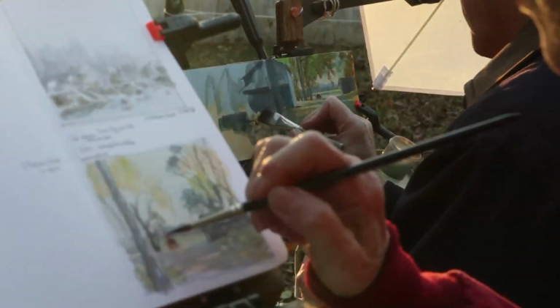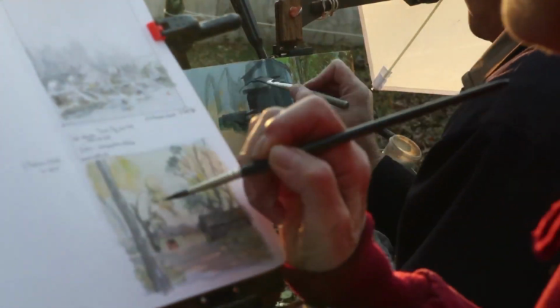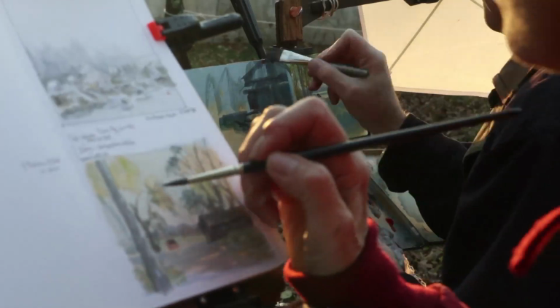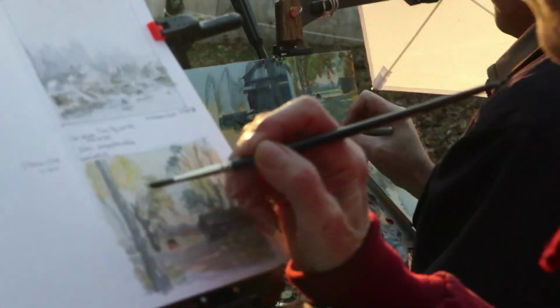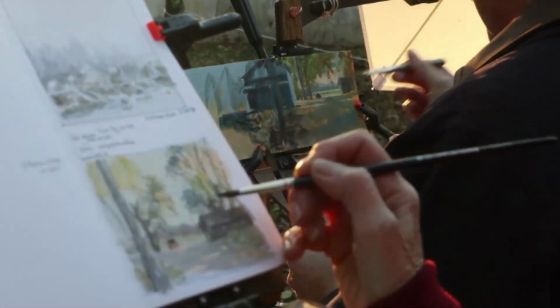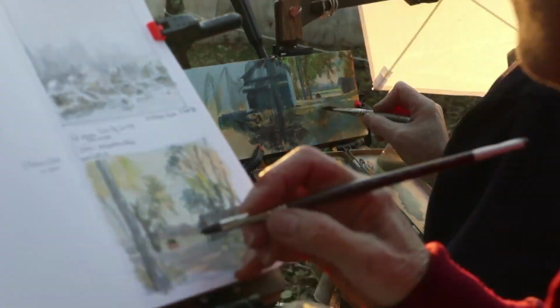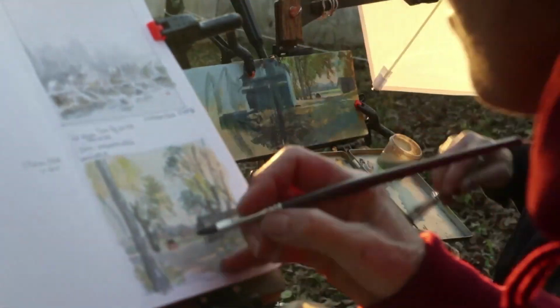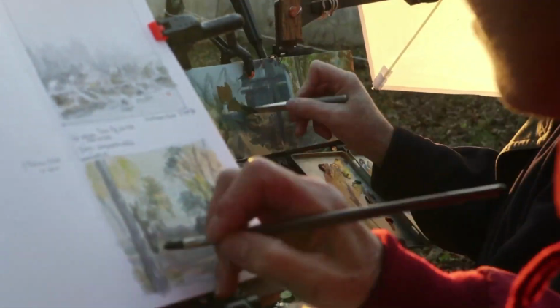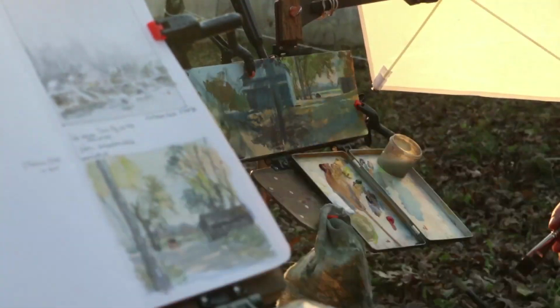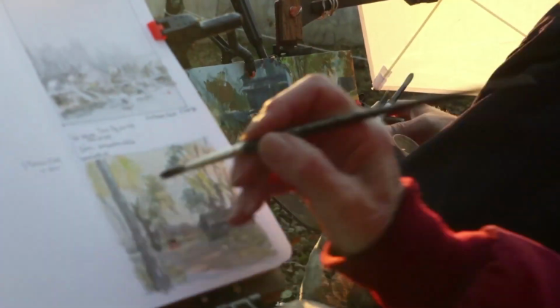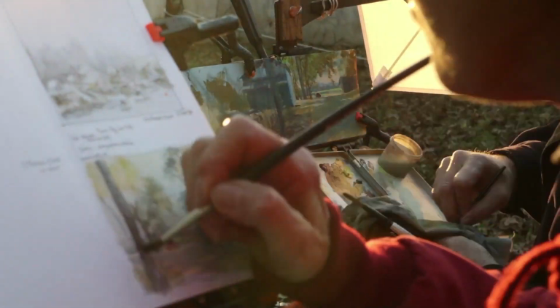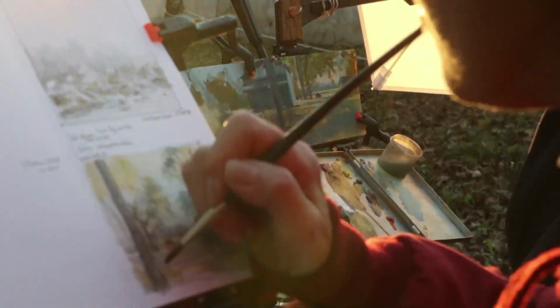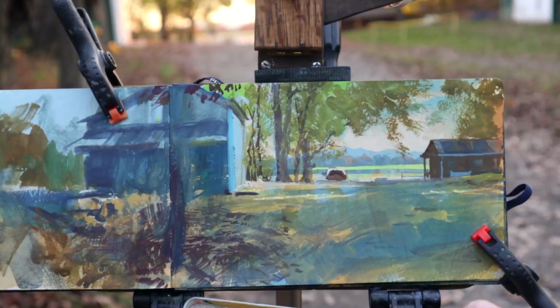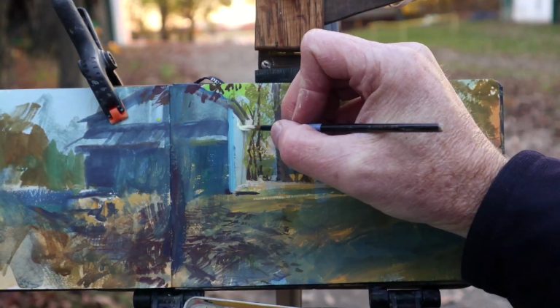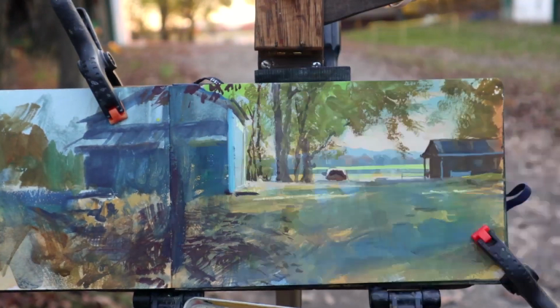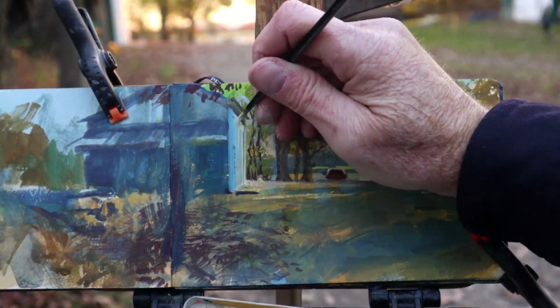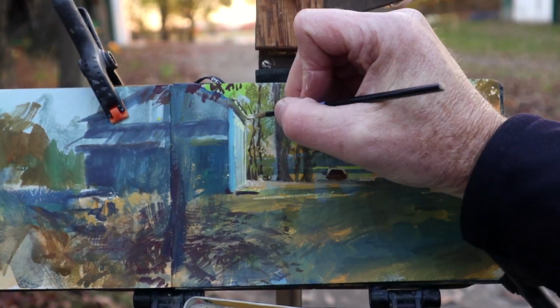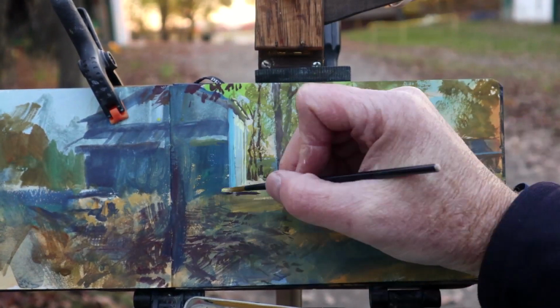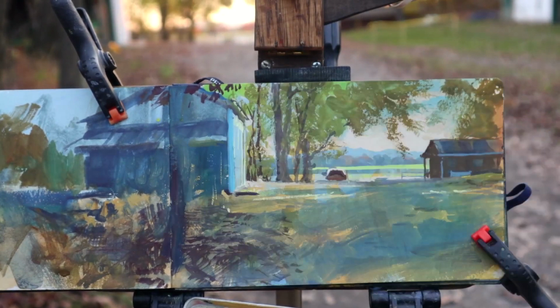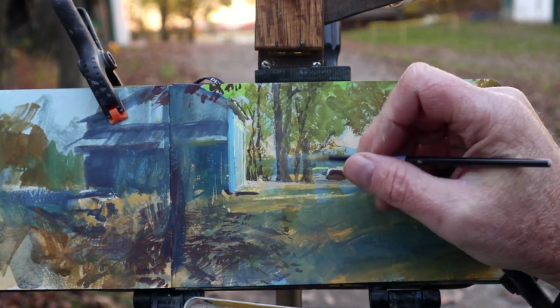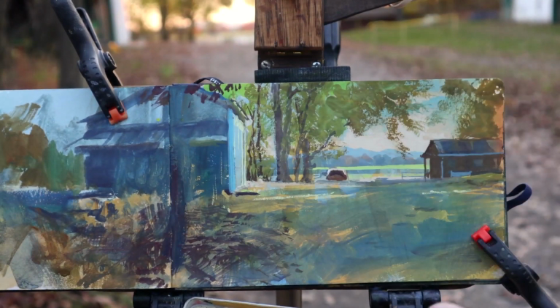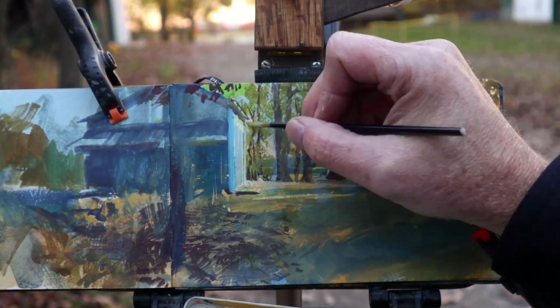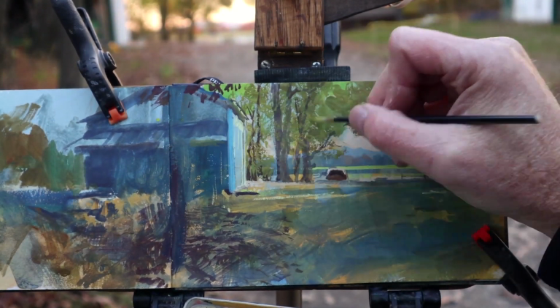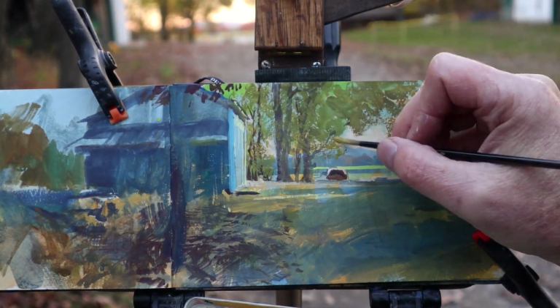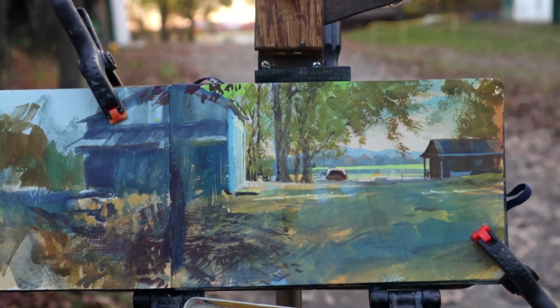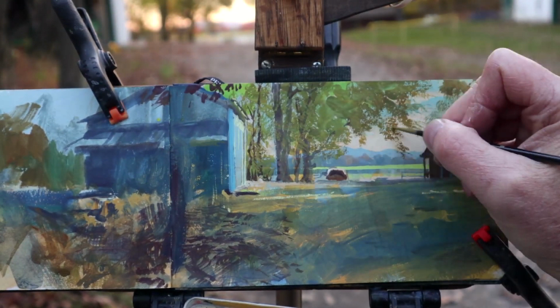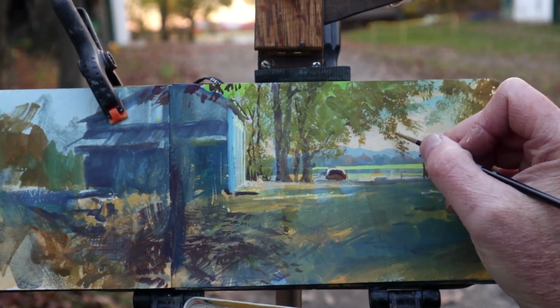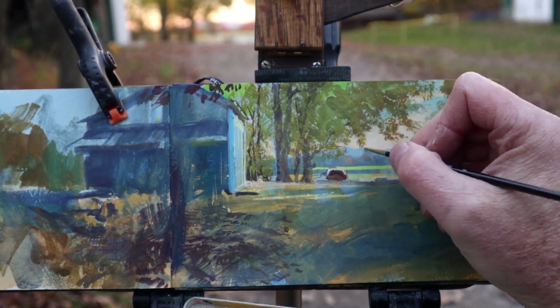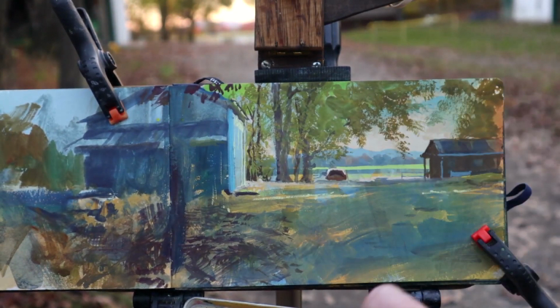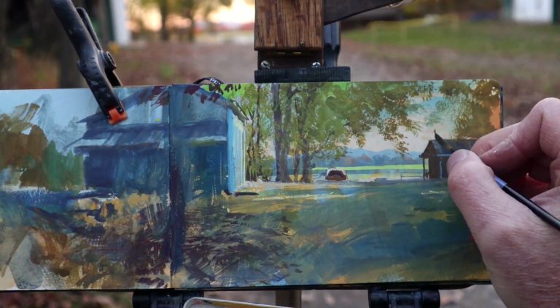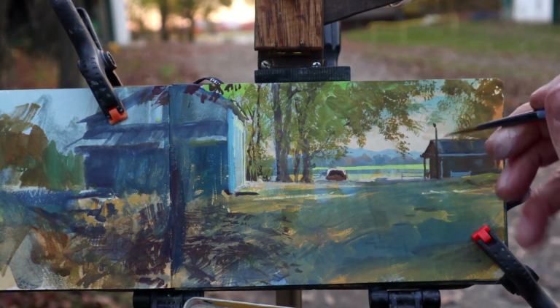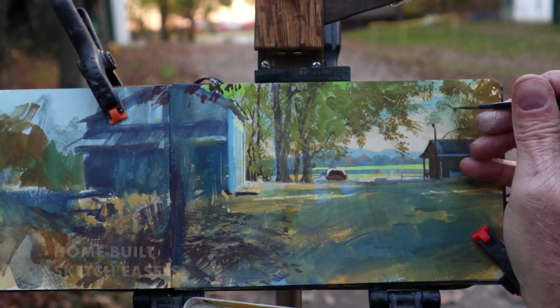Jeanette, my wife, is painting next to me in watercolor, and we're both racing to finish this before the sun goes down. All in all, this is about a one-hour painting.